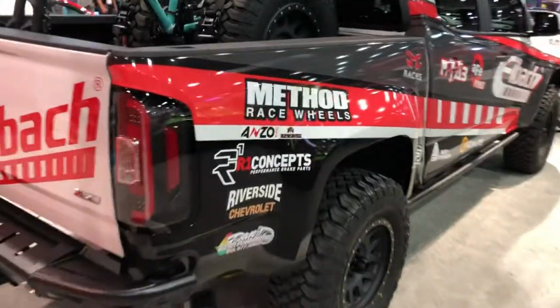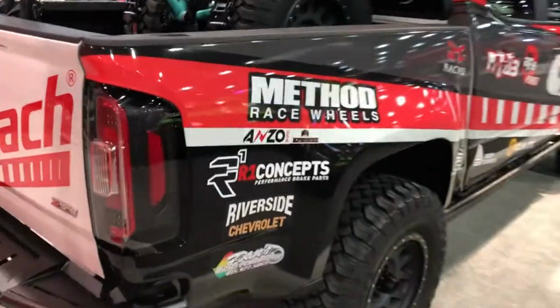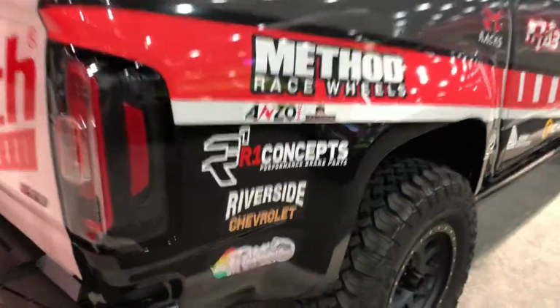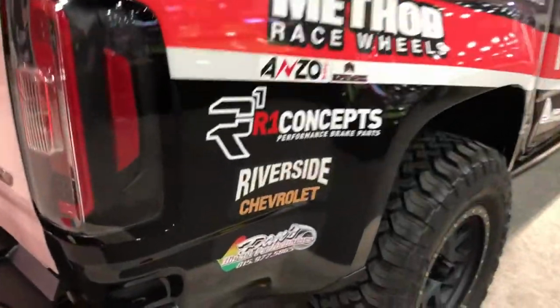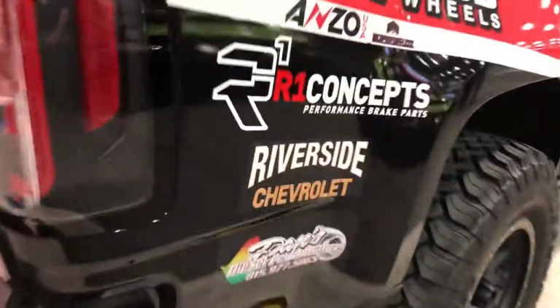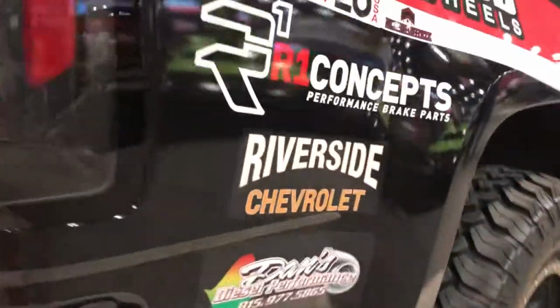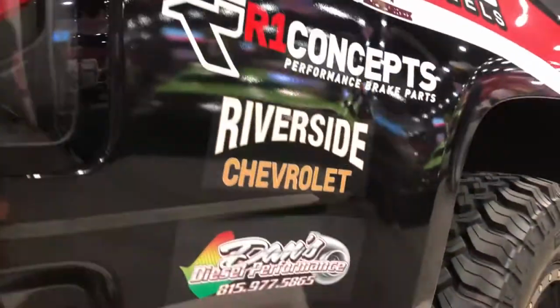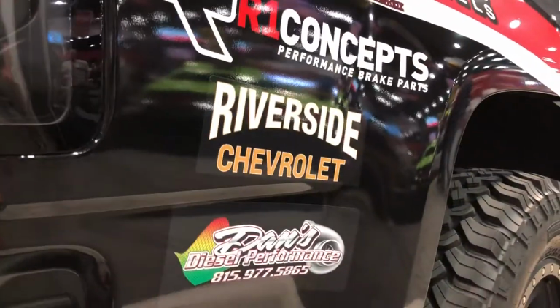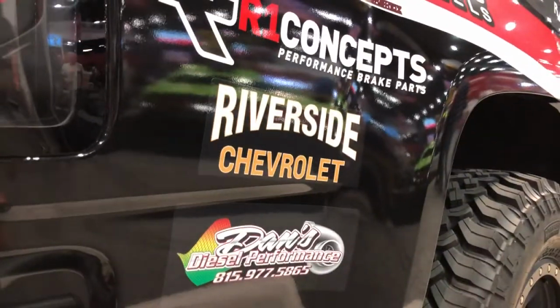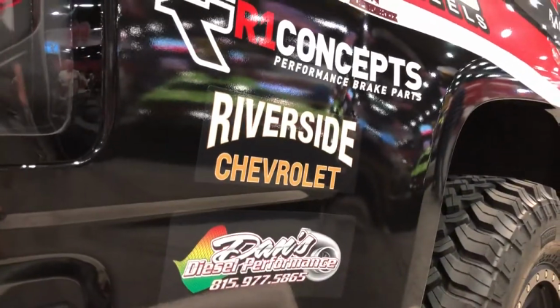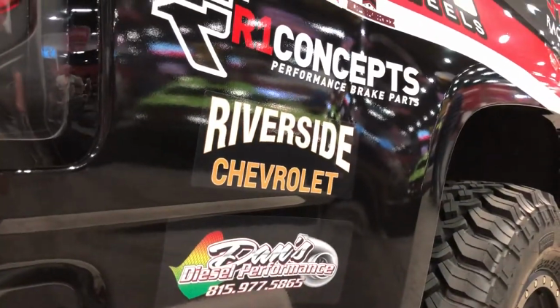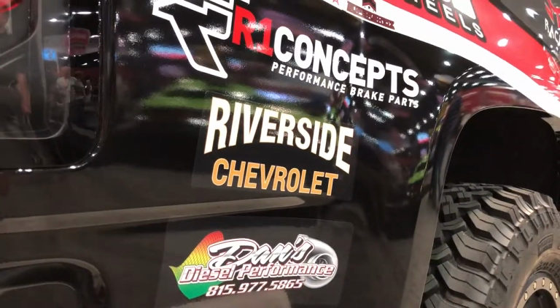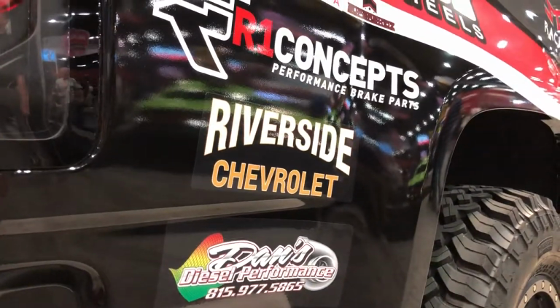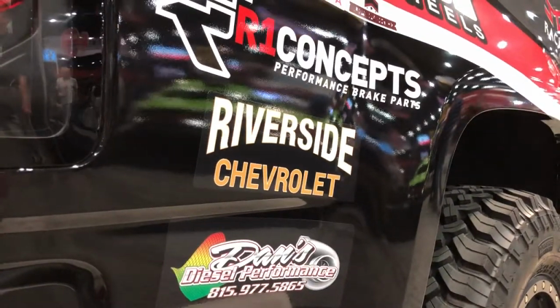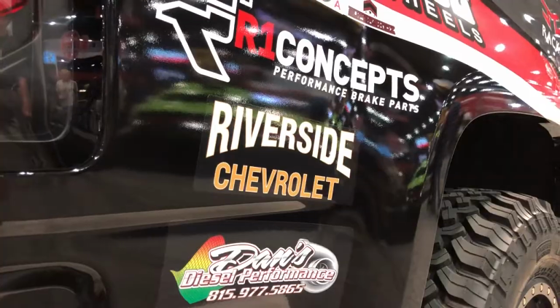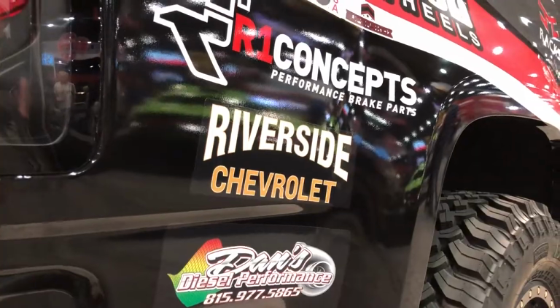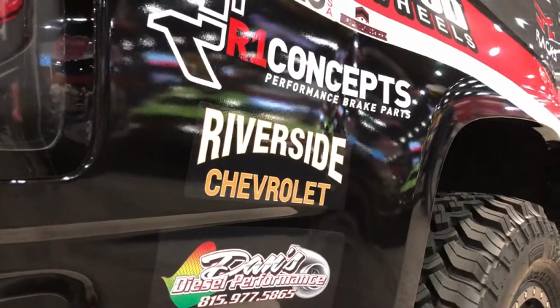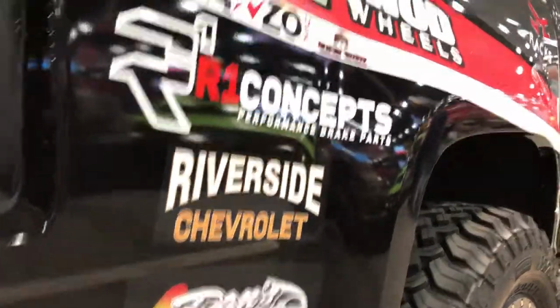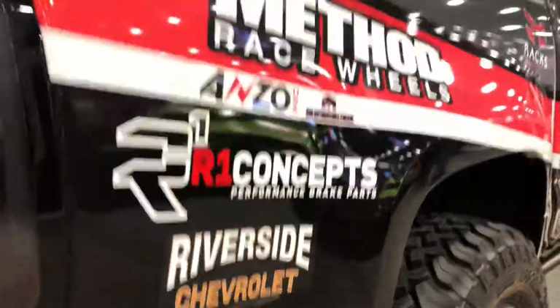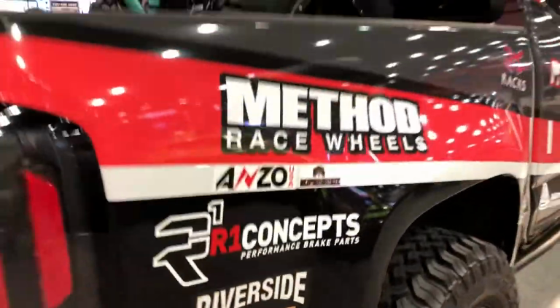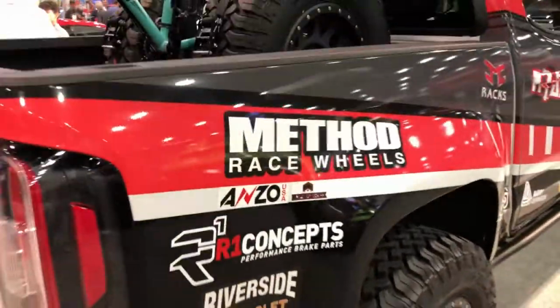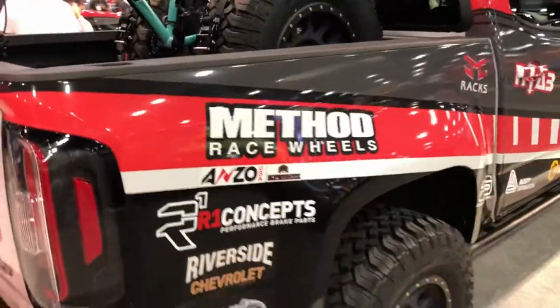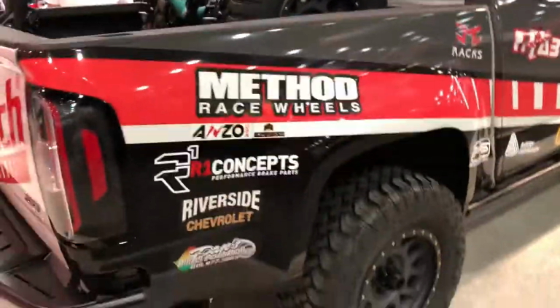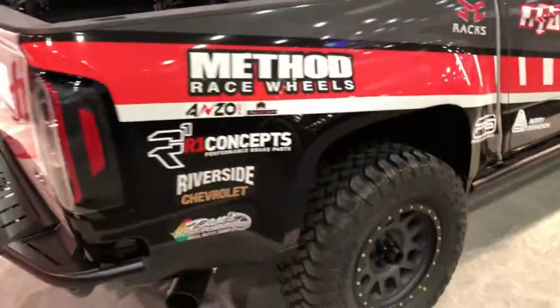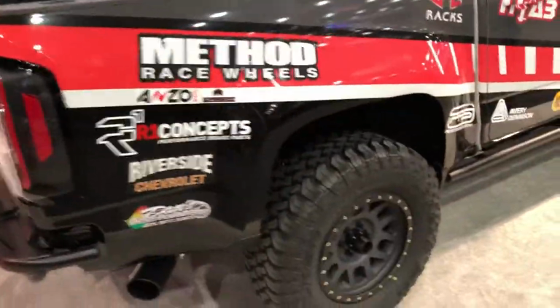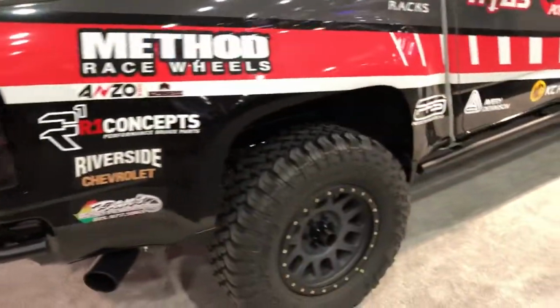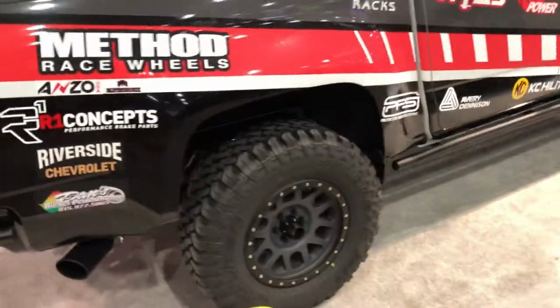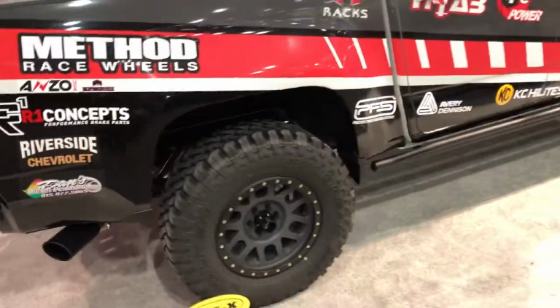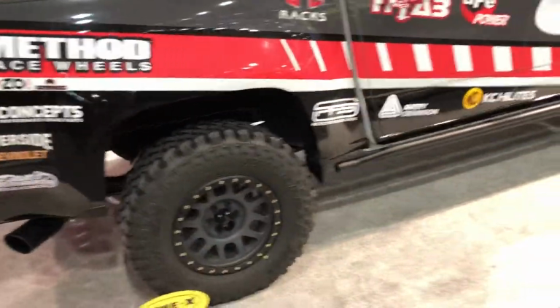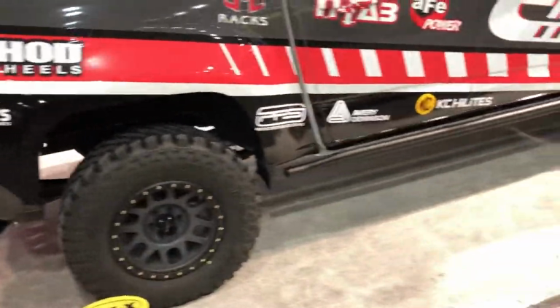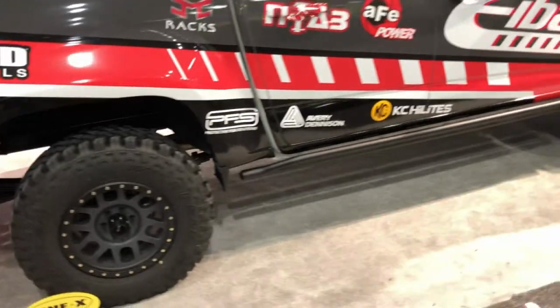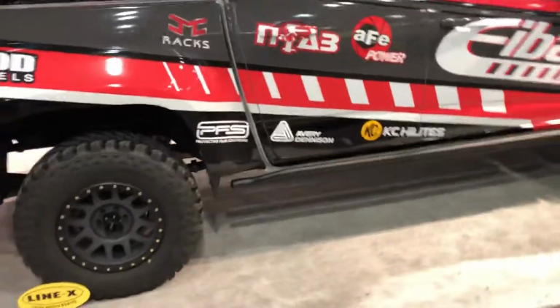And also, look at that — that's our dealership's logo, Riverside Chevrolet, right on the side of this truck, getting seen by about 22 bazillion people during the course of the four days of this show.